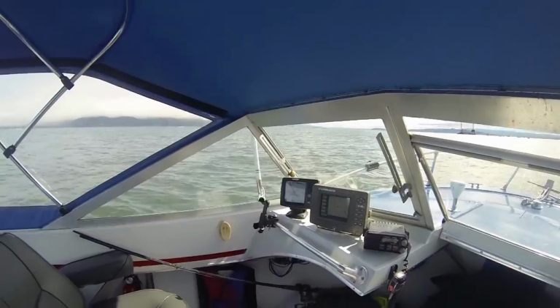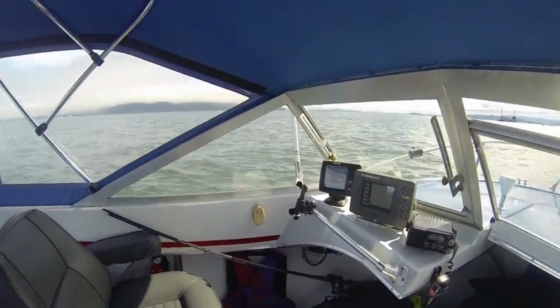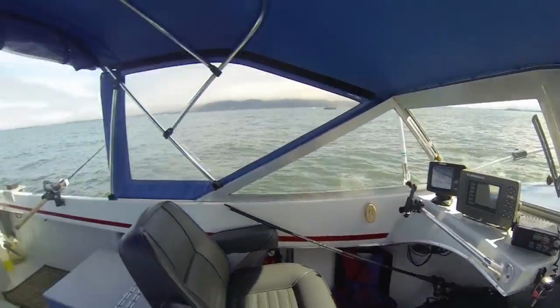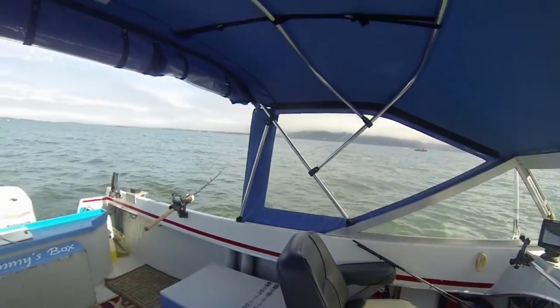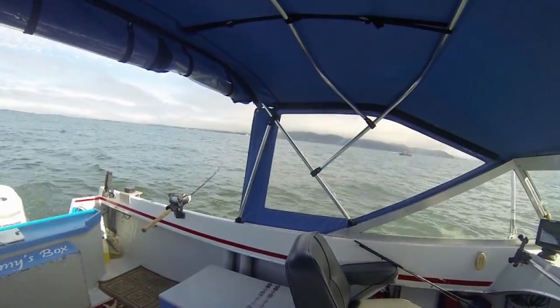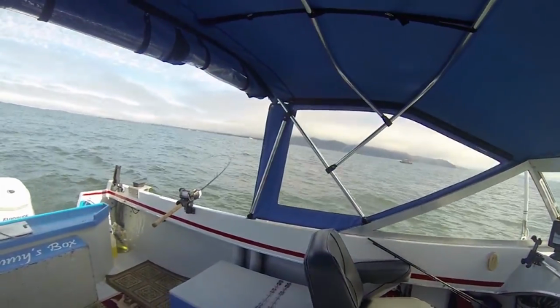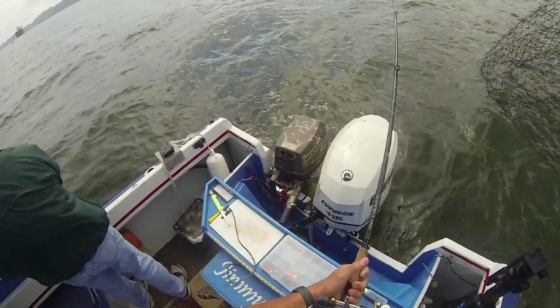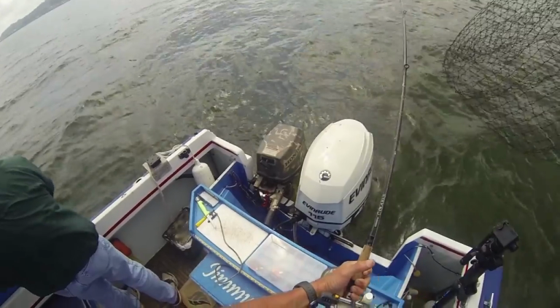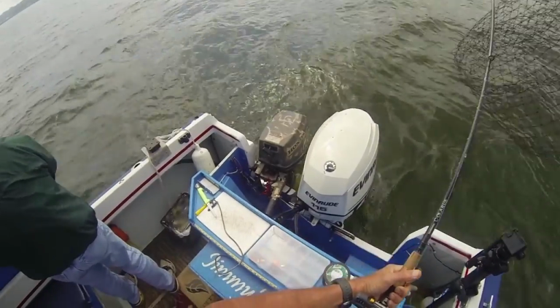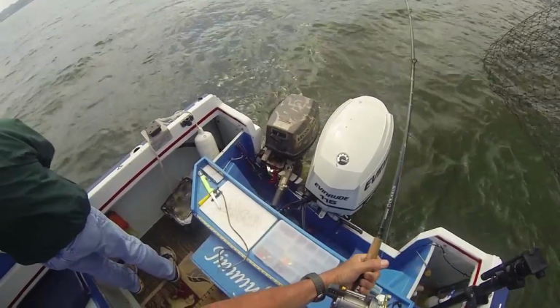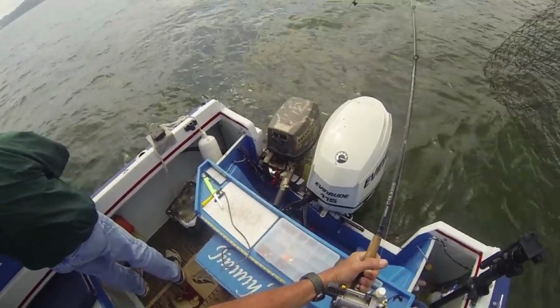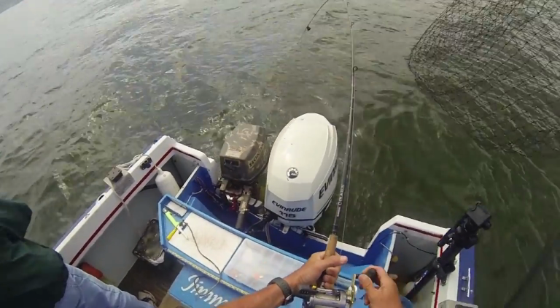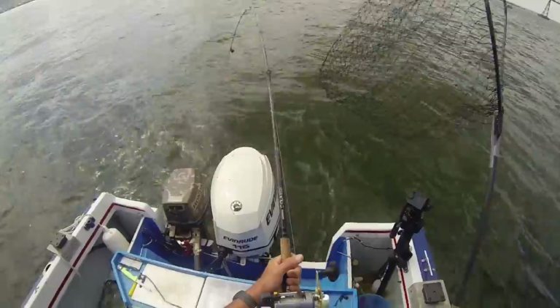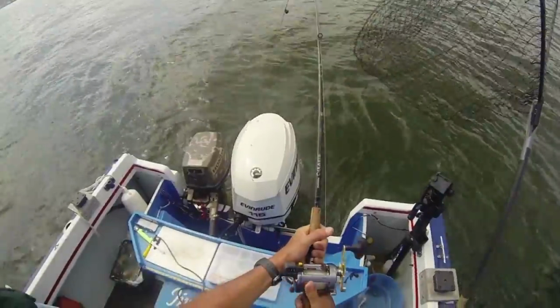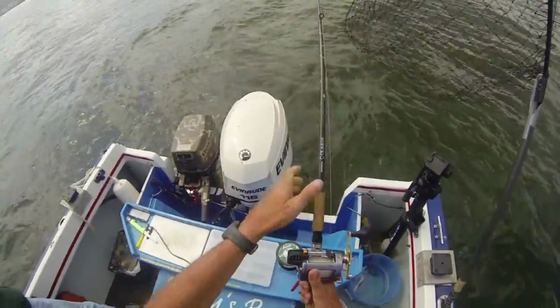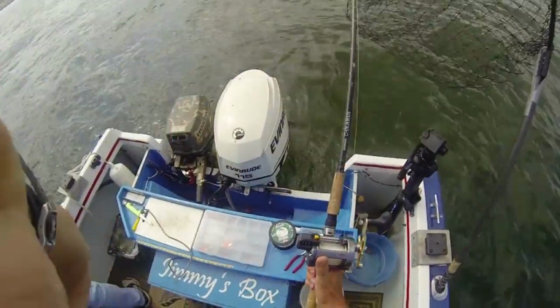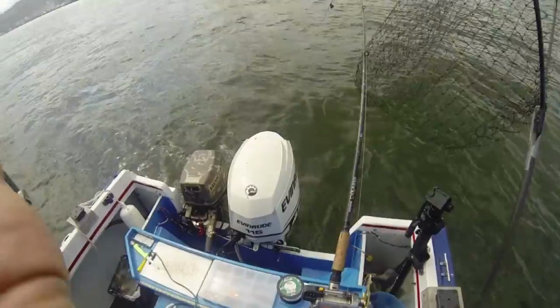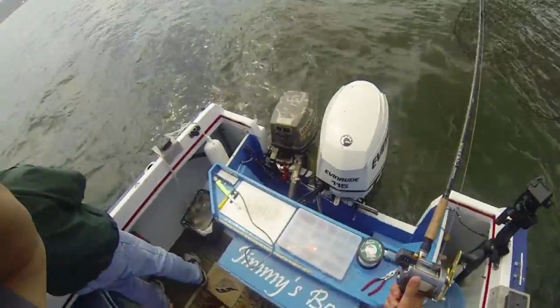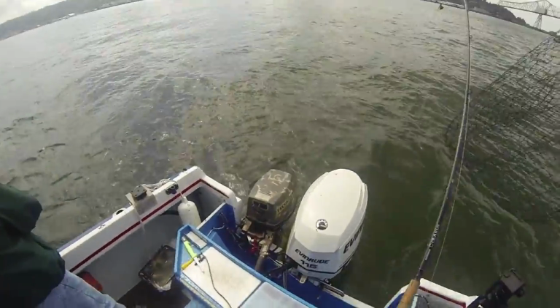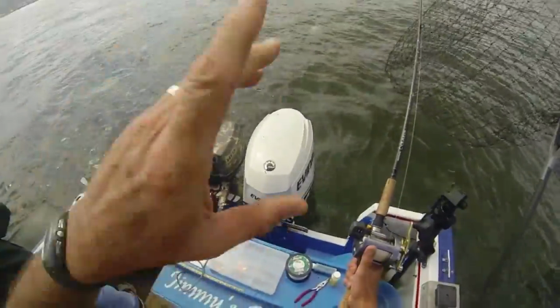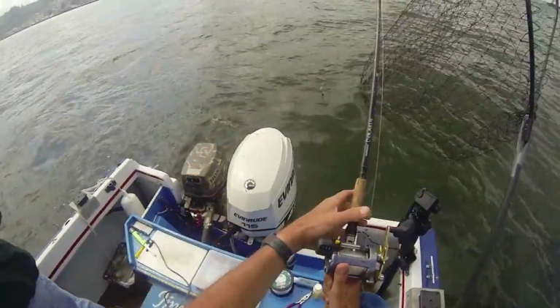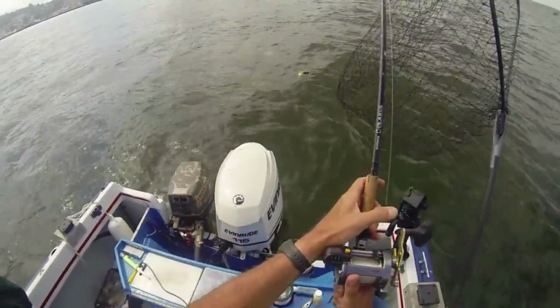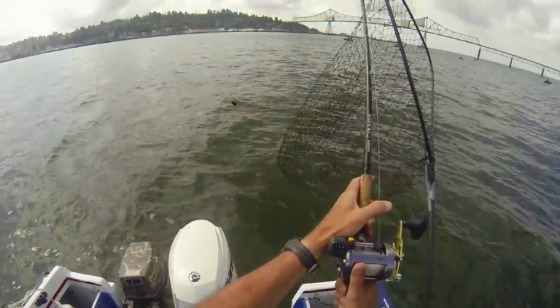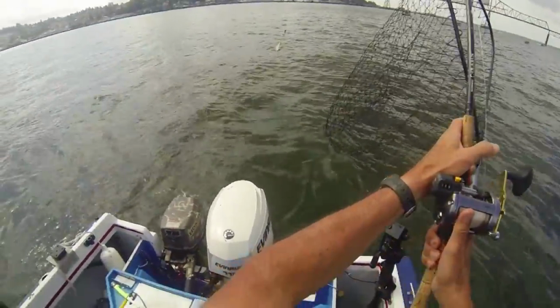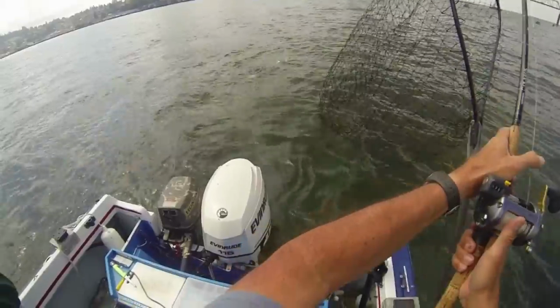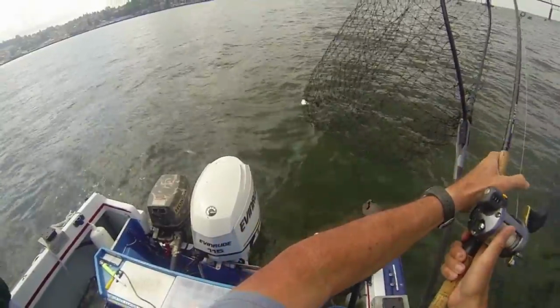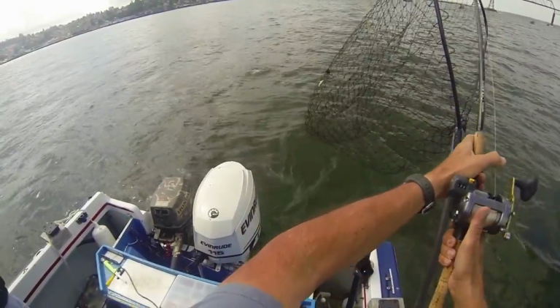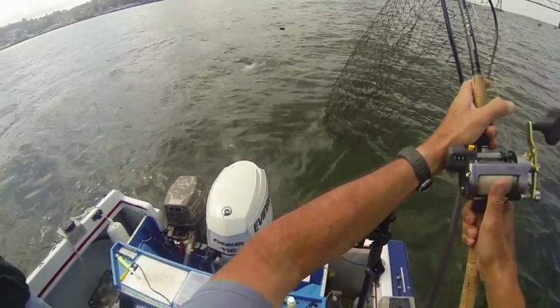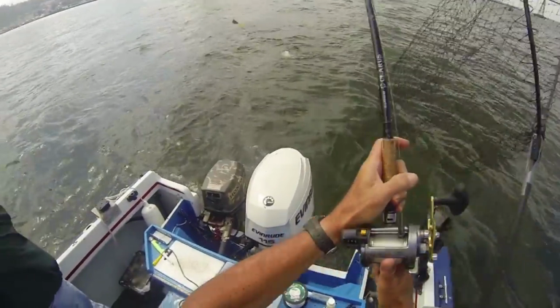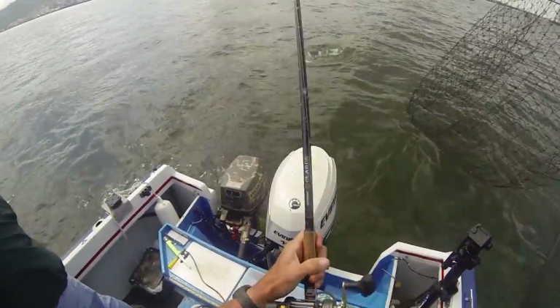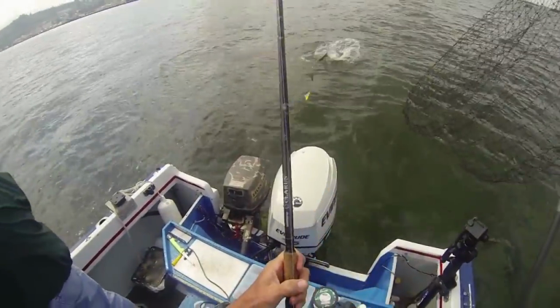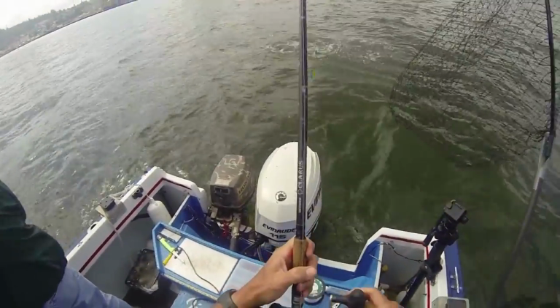Lost steering — roger. I got one! Got a double going here, ladies and gentlemen. This one's a Chinook here, Bob.